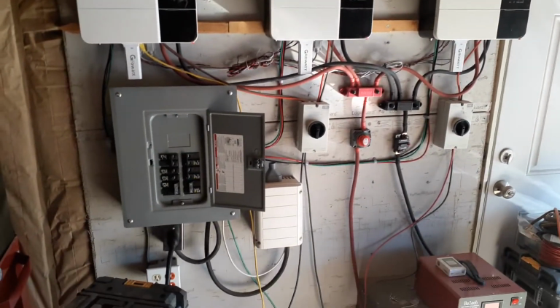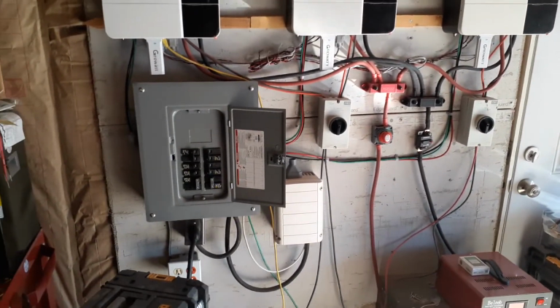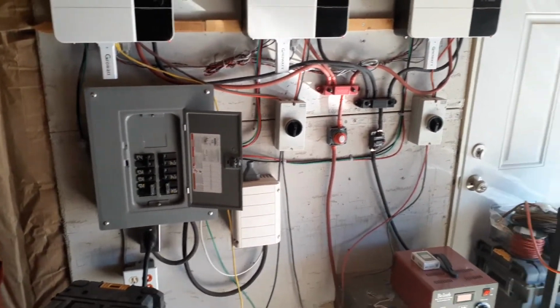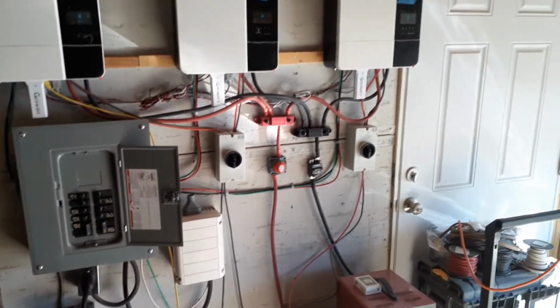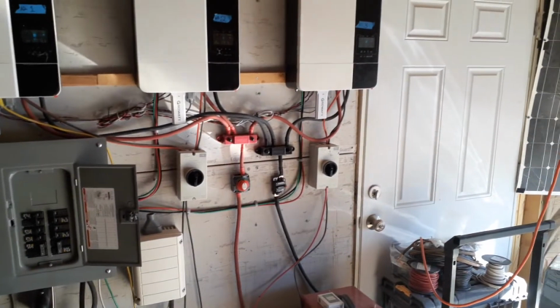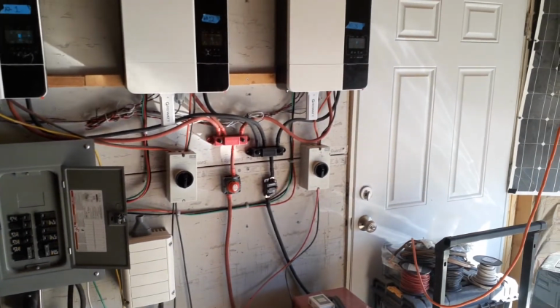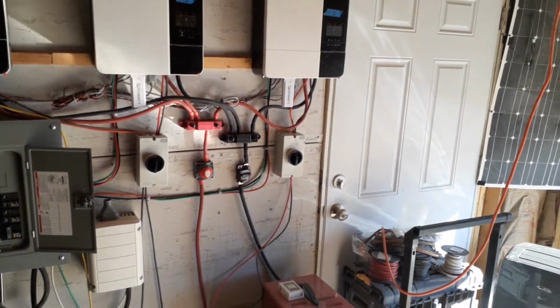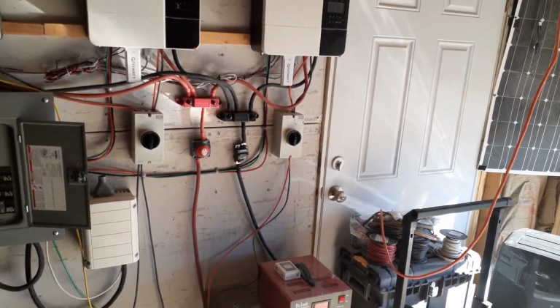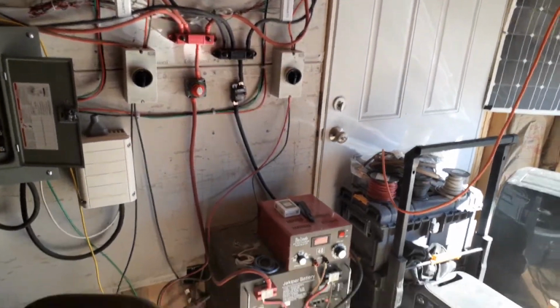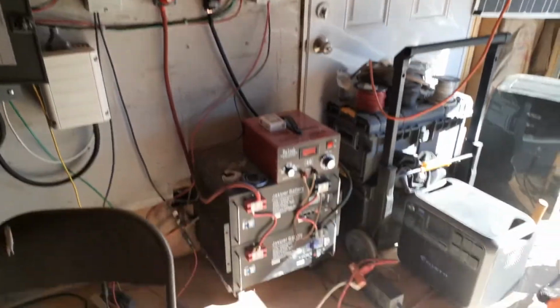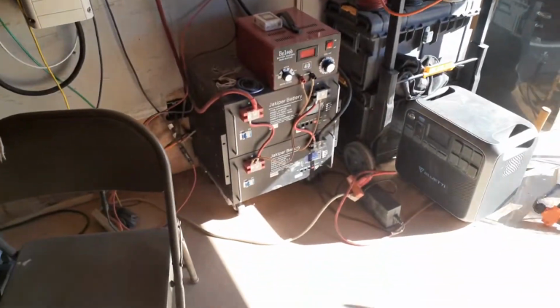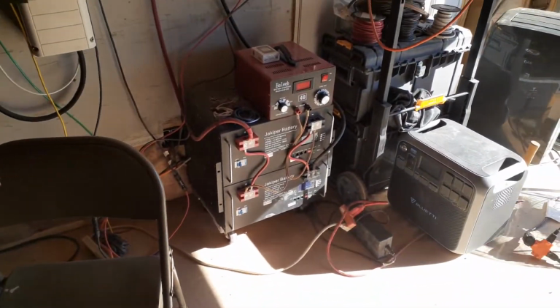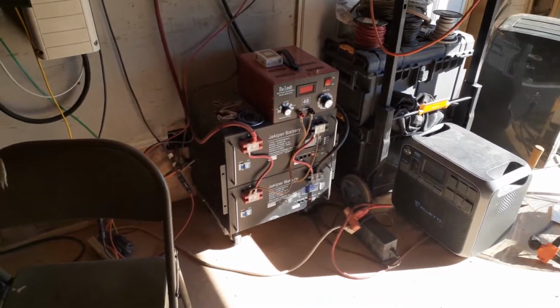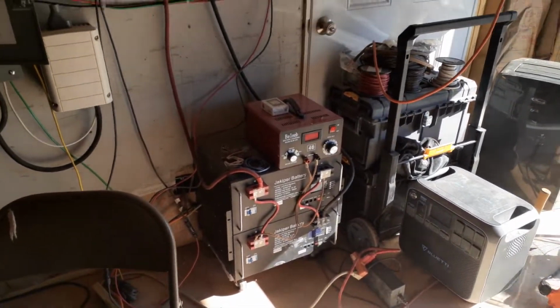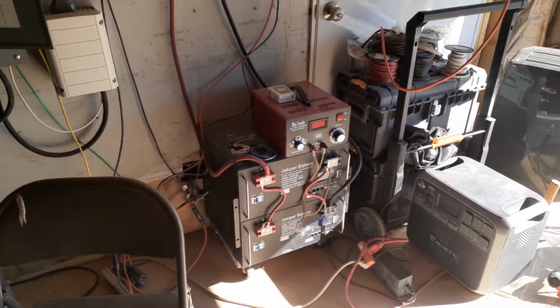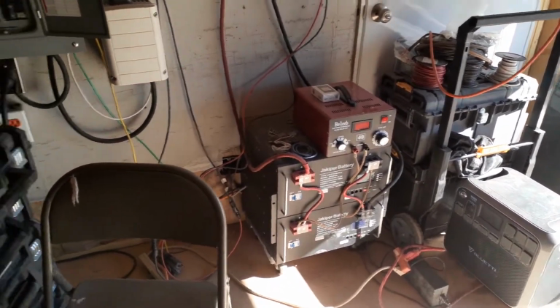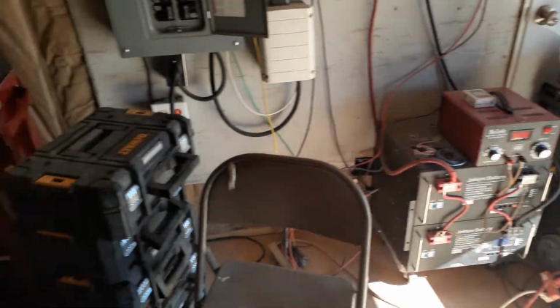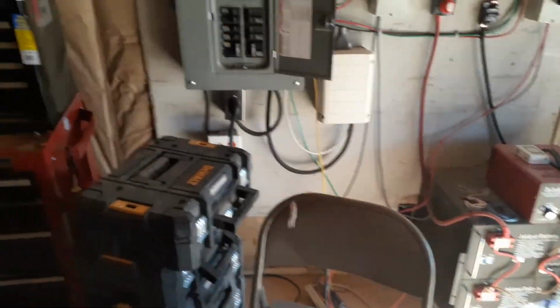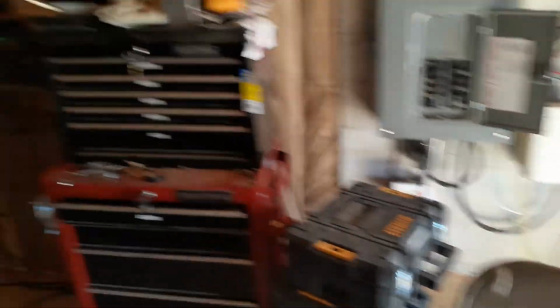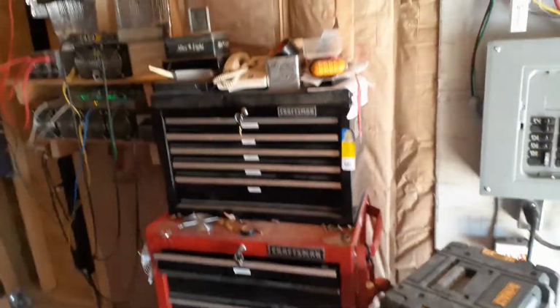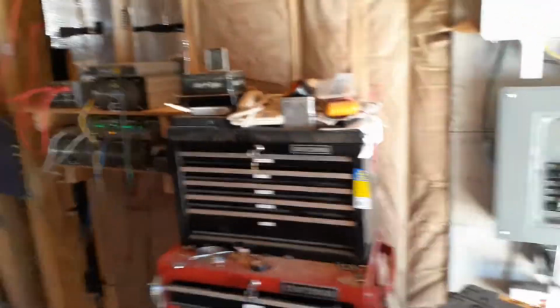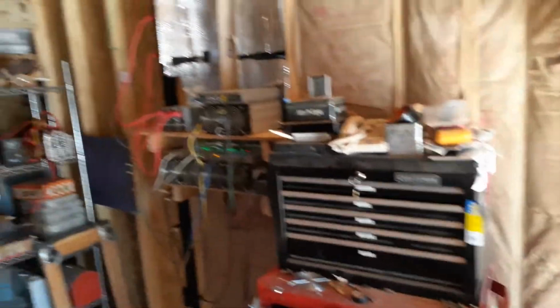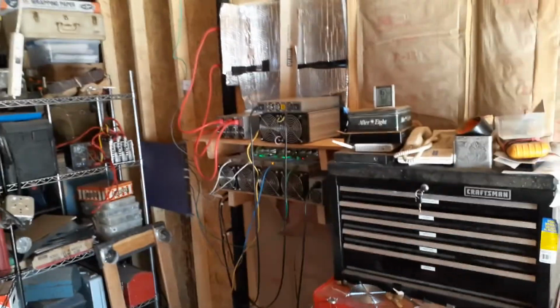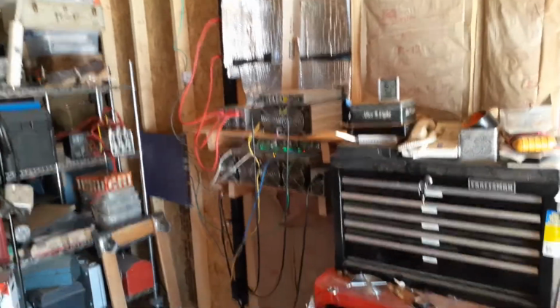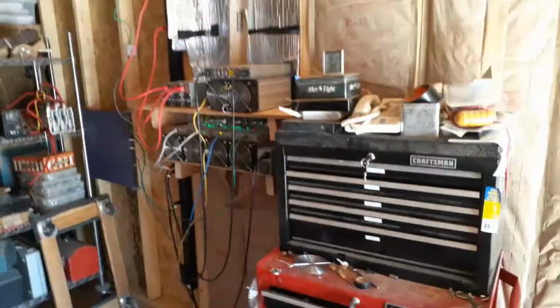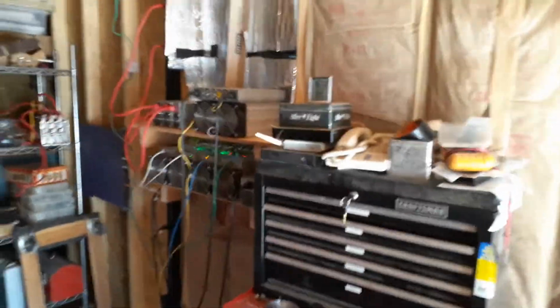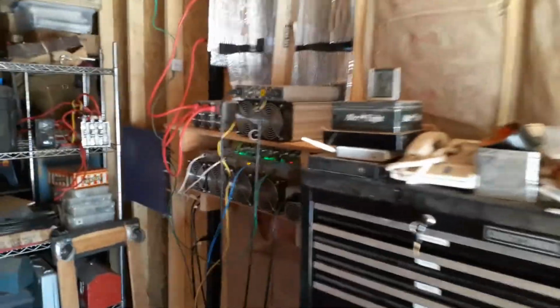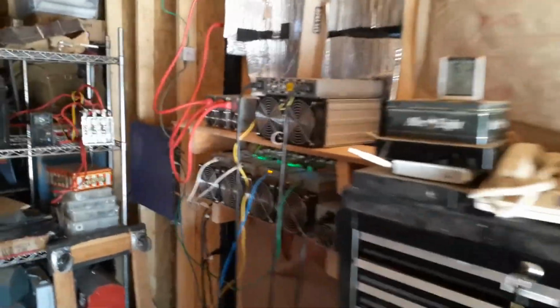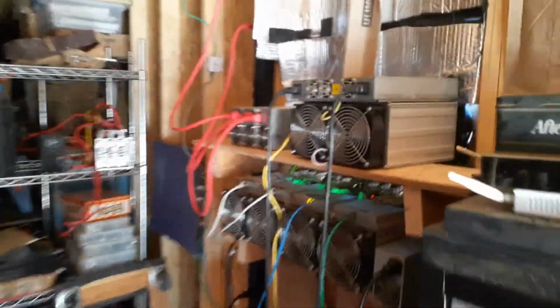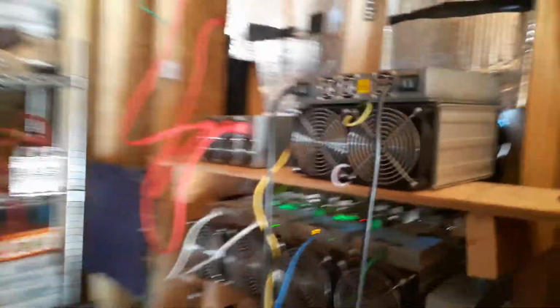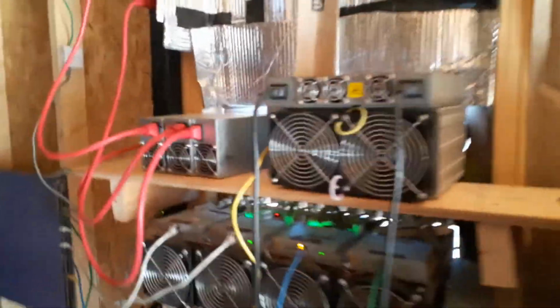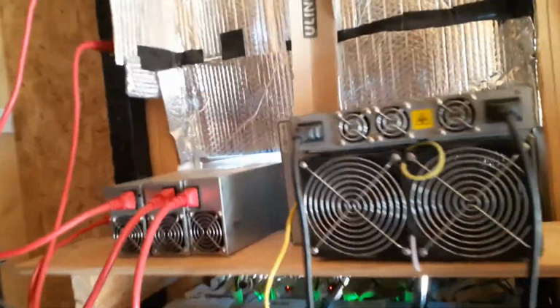There's my box, there's my DC cutoff, PV cutoff. There's my battery and battery charger — I'm still working on that. Over here is my mining farm, my Bitcoin mining farm.